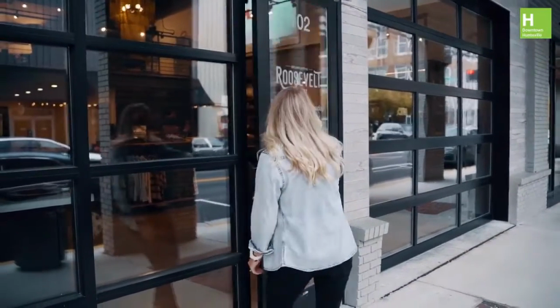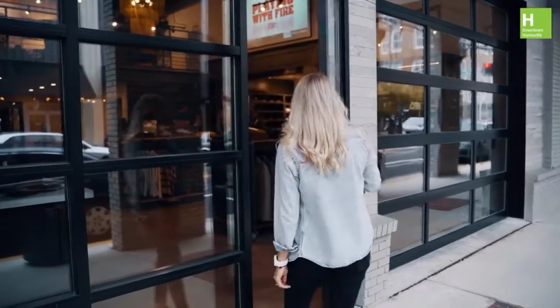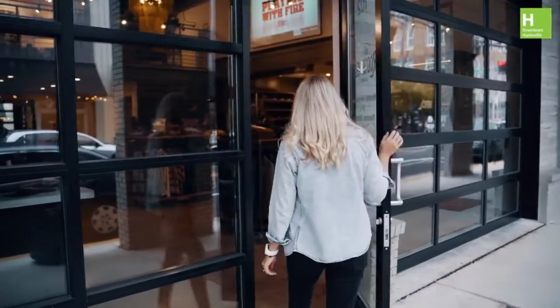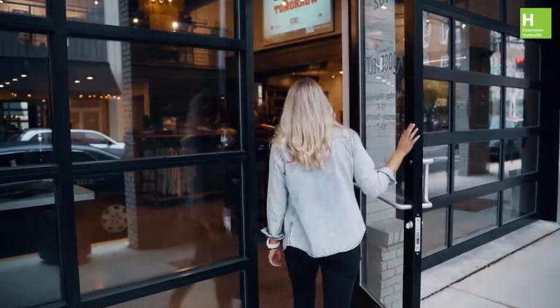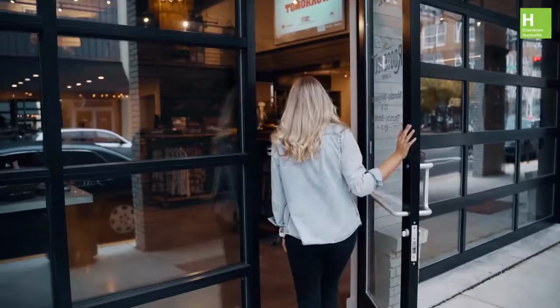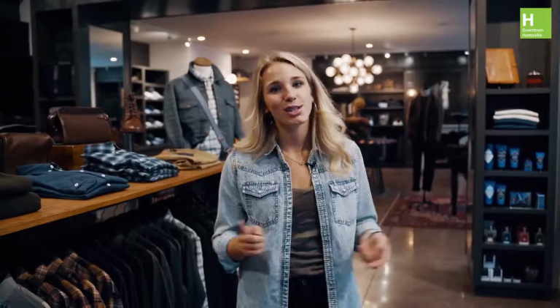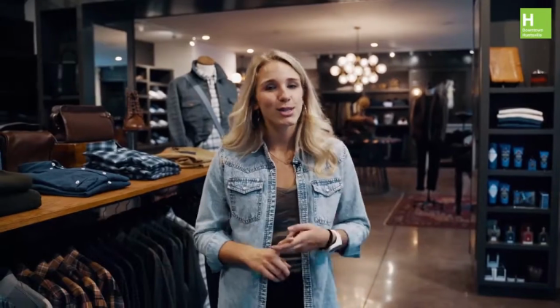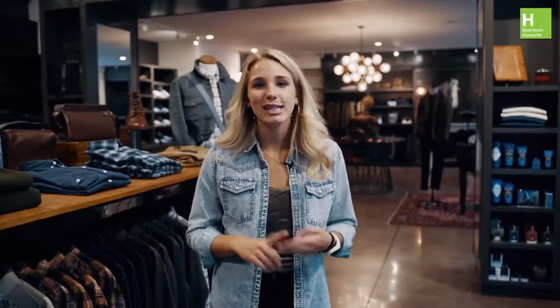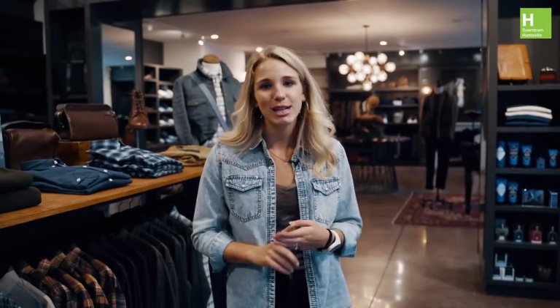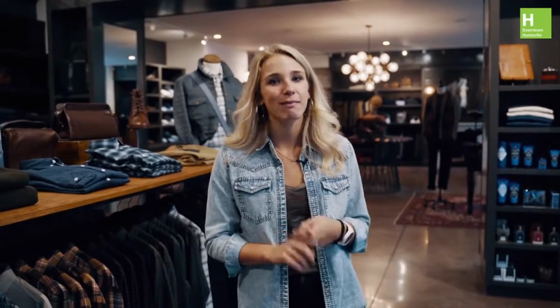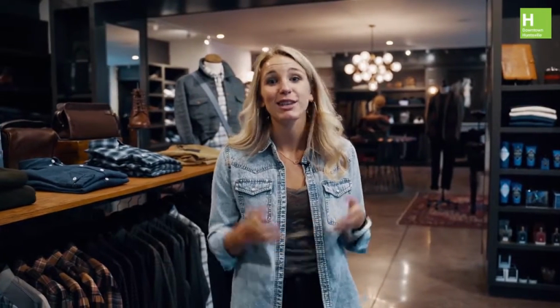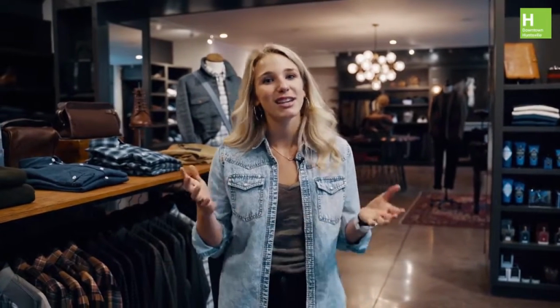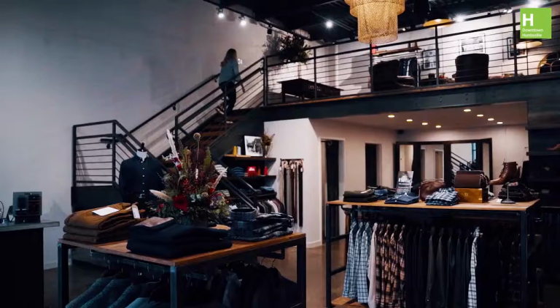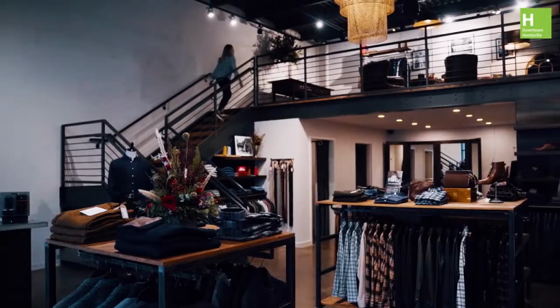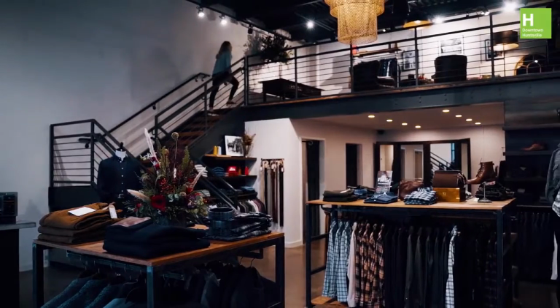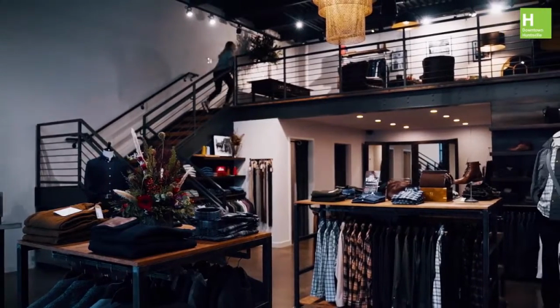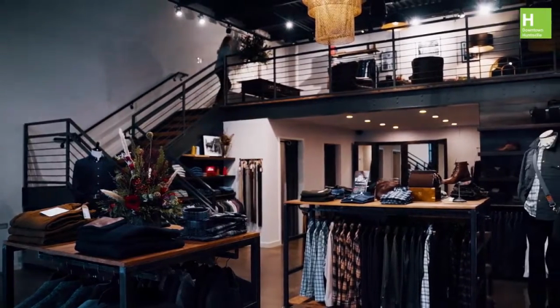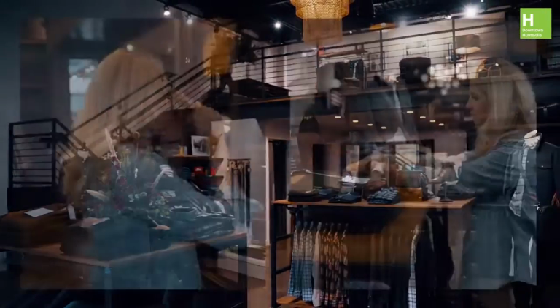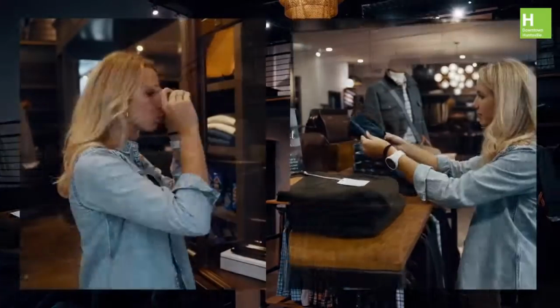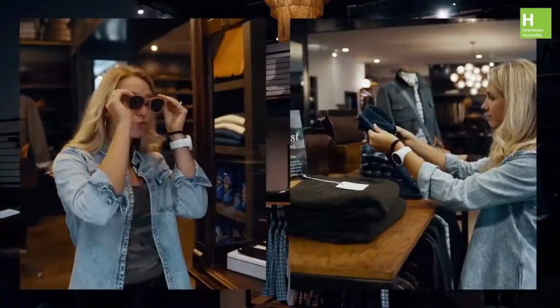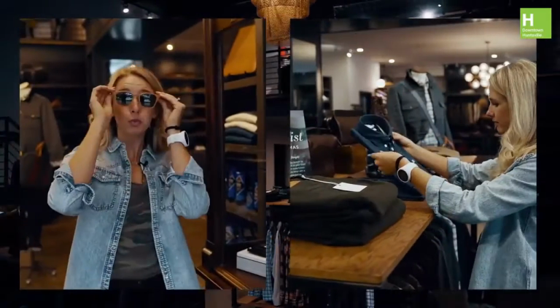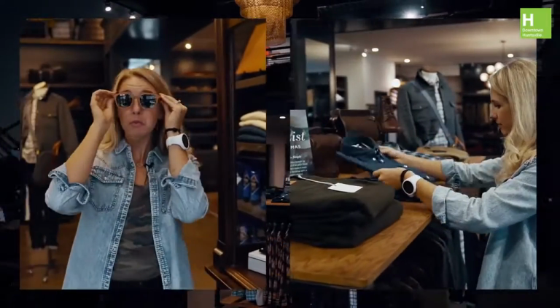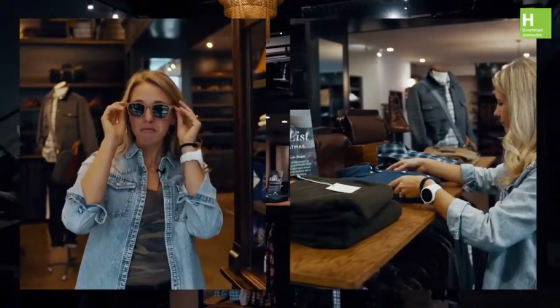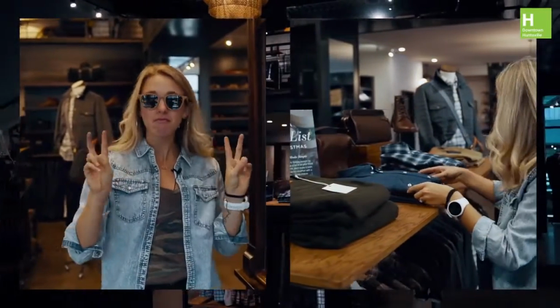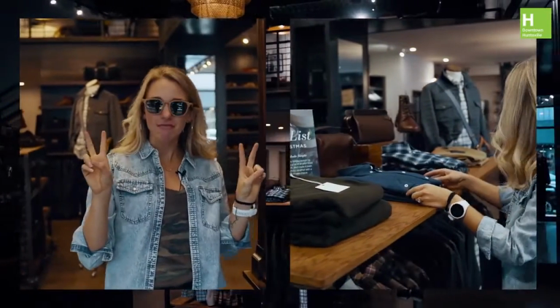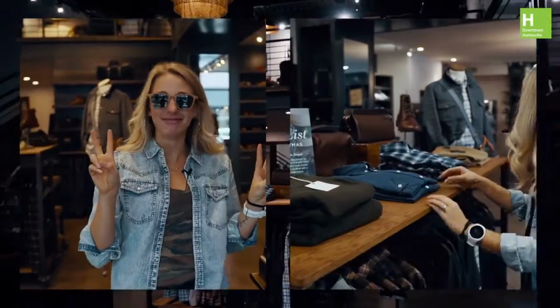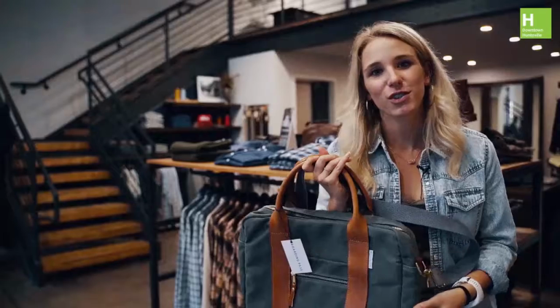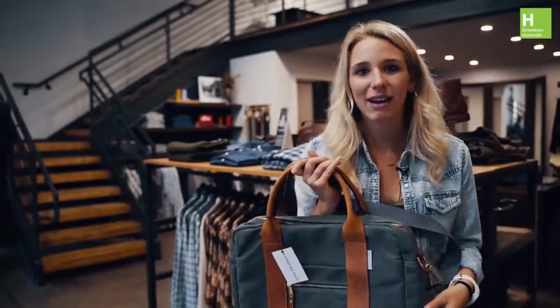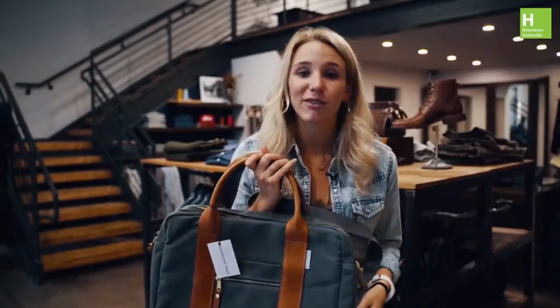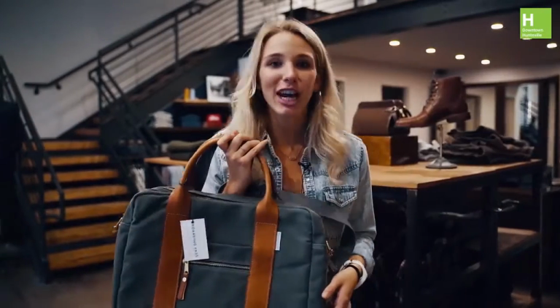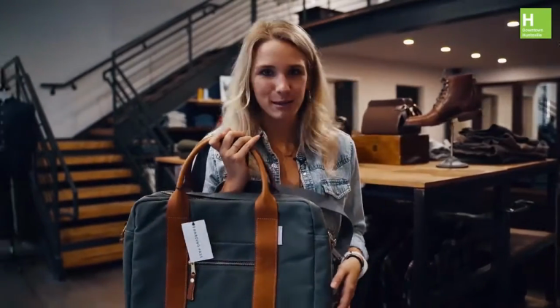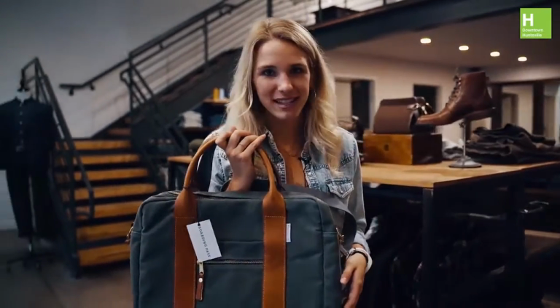If you're looking for casual clothing, suits, or accessories for men, then you must check out Roosevelt & Company. This messenger bag would make for a great Christmas present.